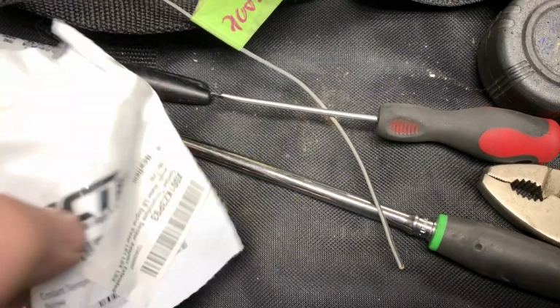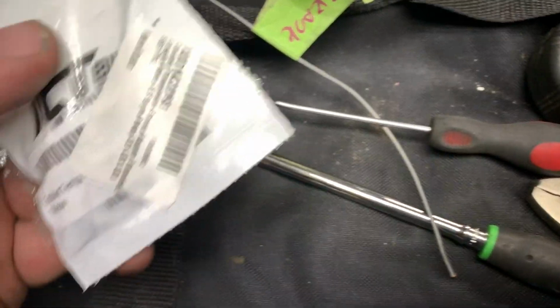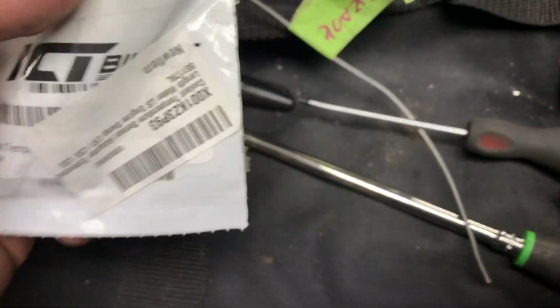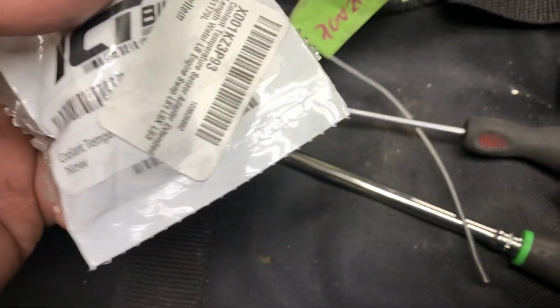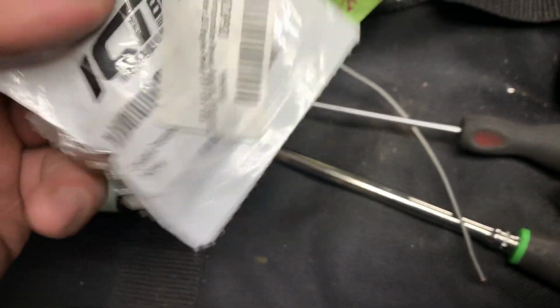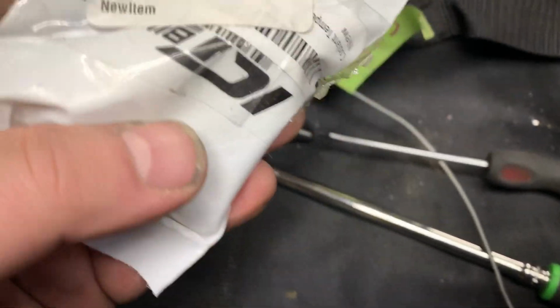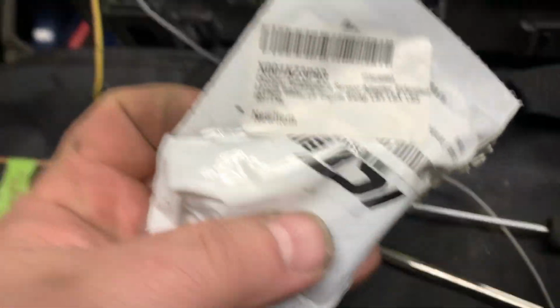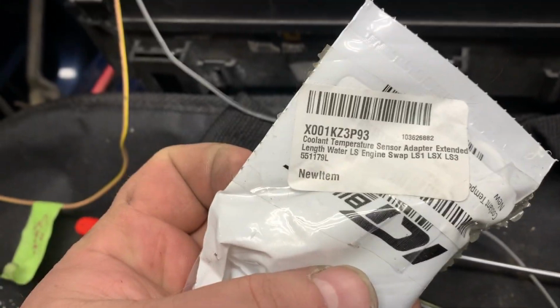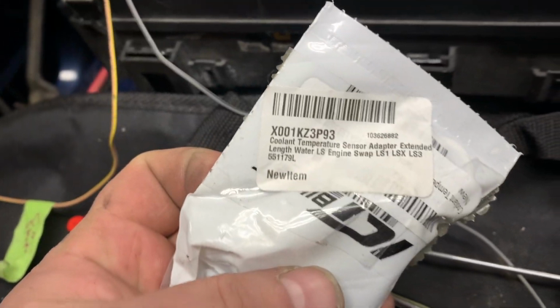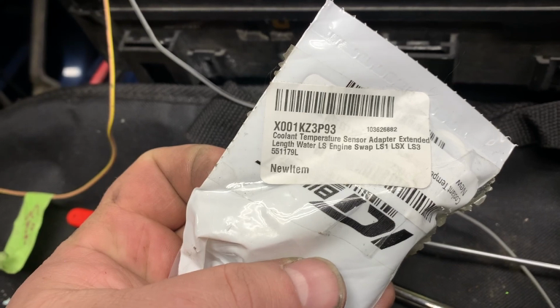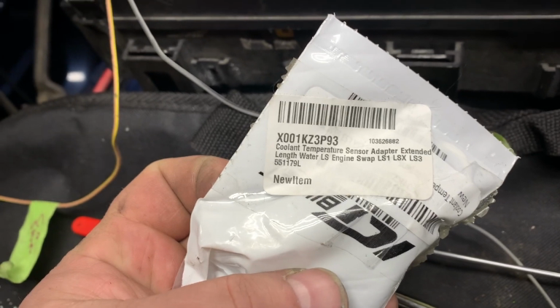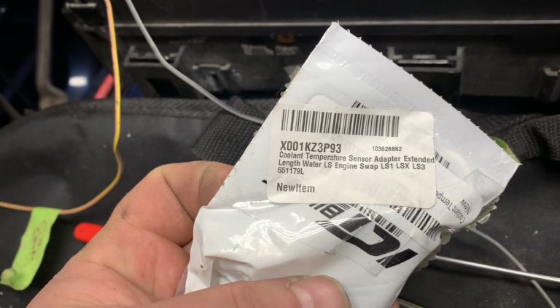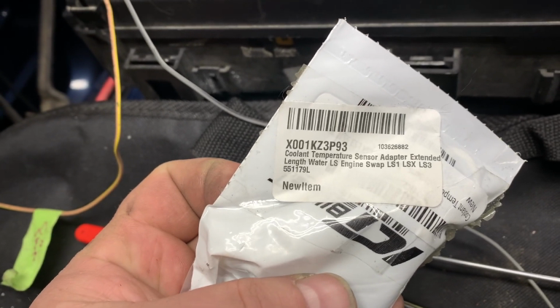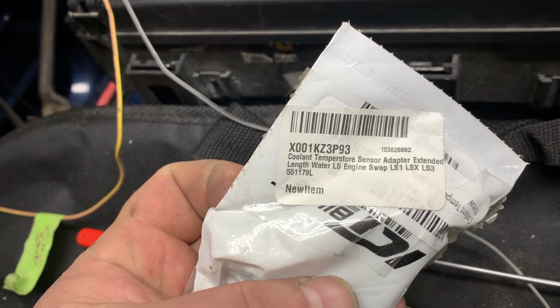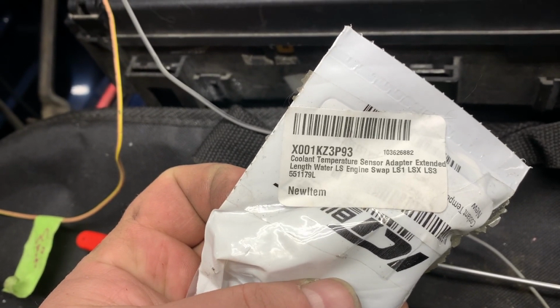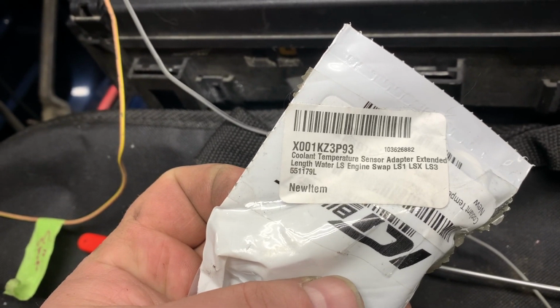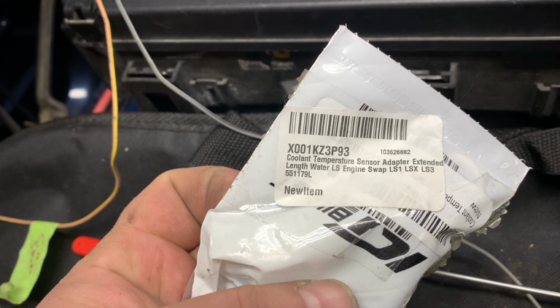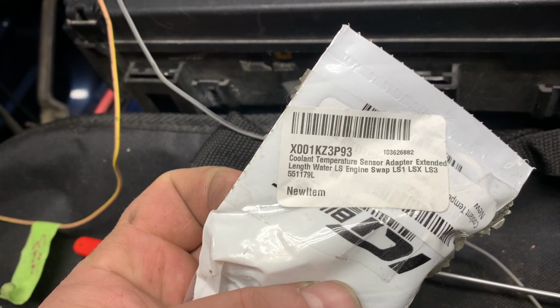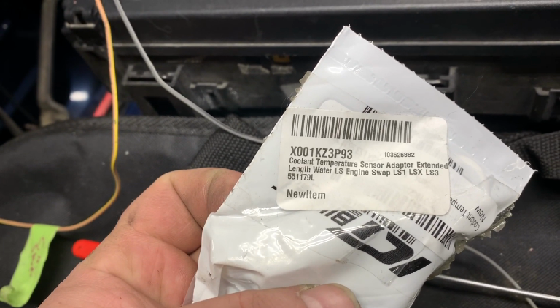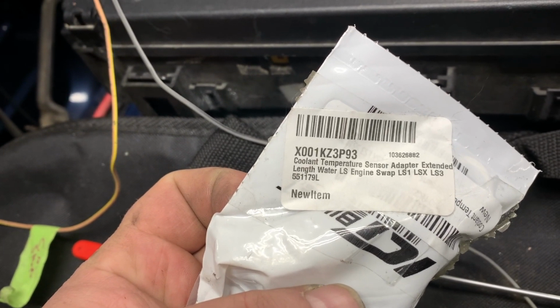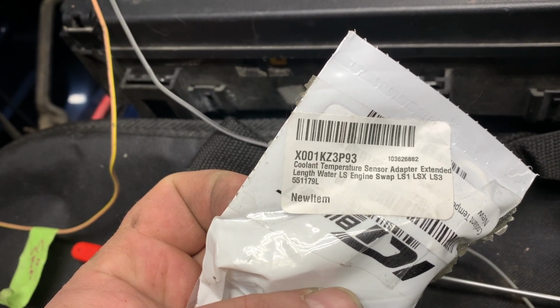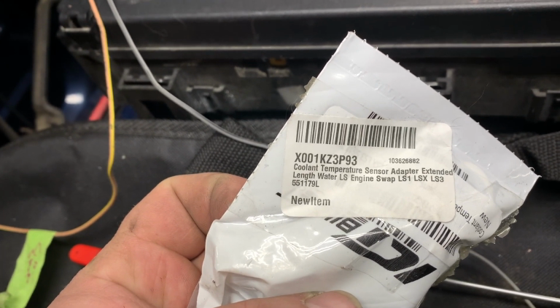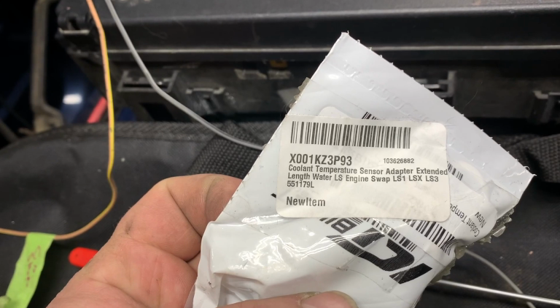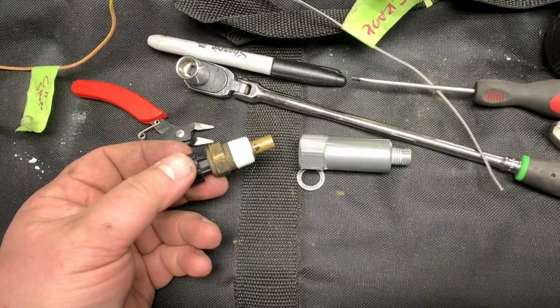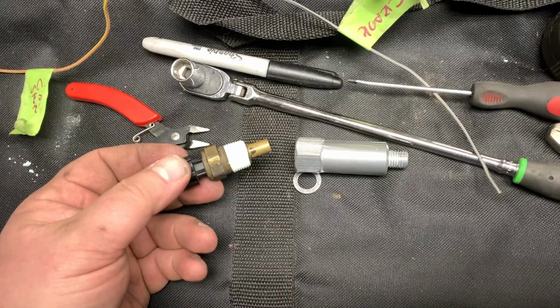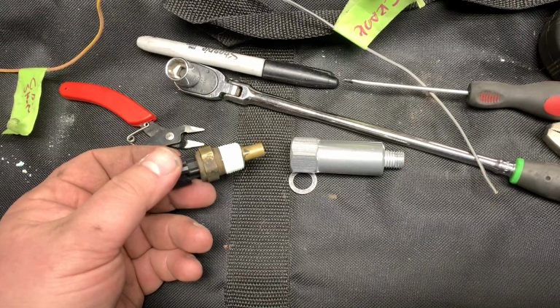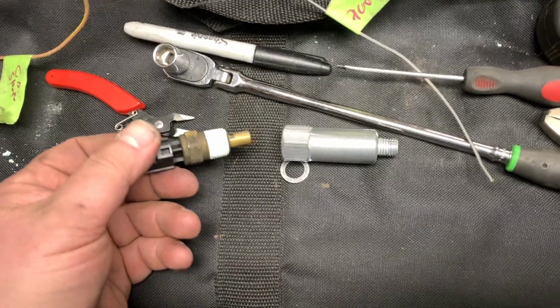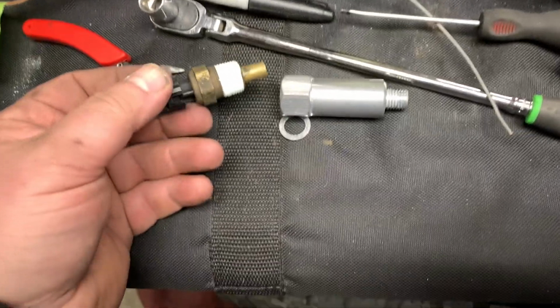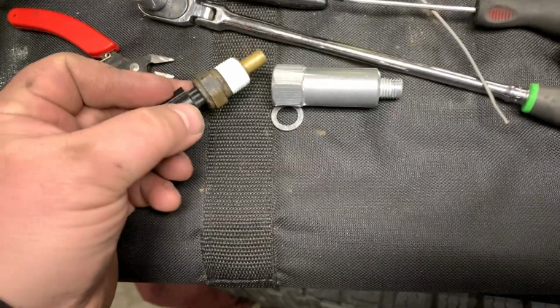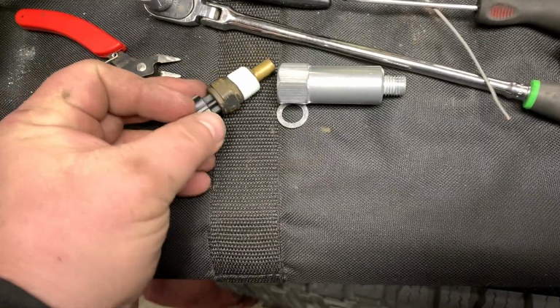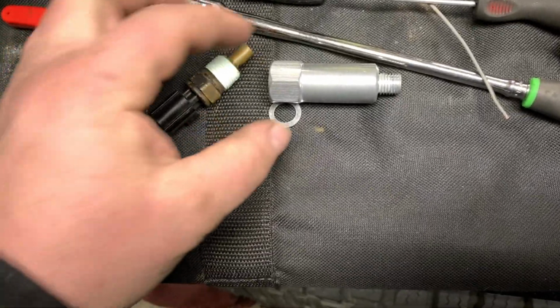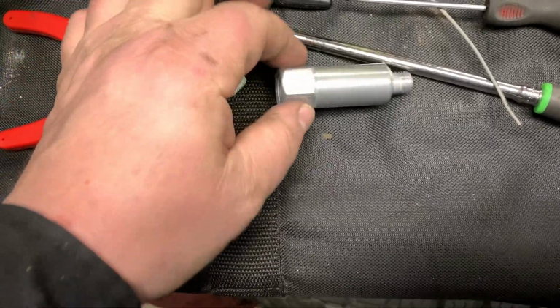So I picked up this right here — it is a cooling temperature sensor adapter, extended length, for an LS engine swap. This is a little bit longer than I would have liked, but I'm going to roll with it.